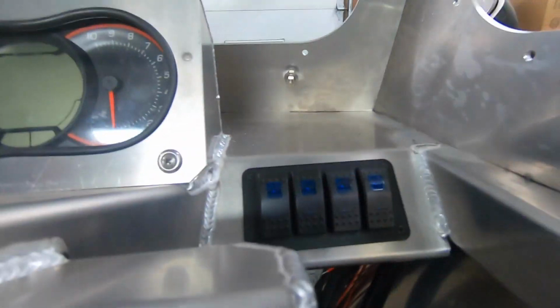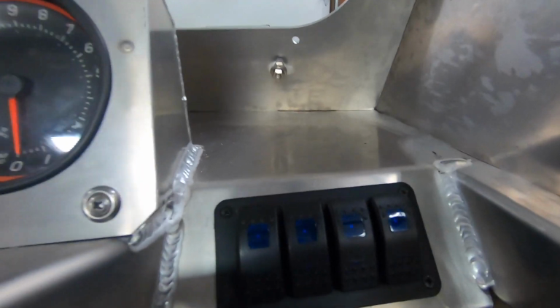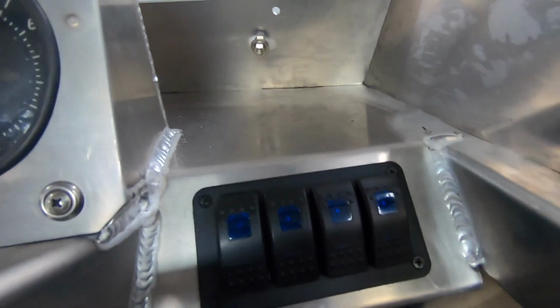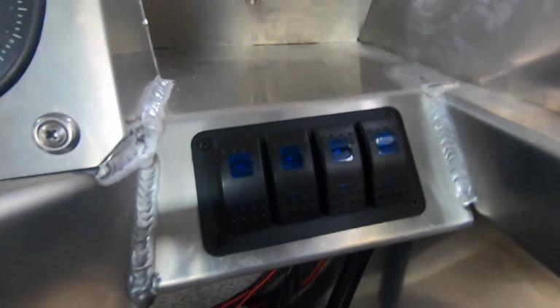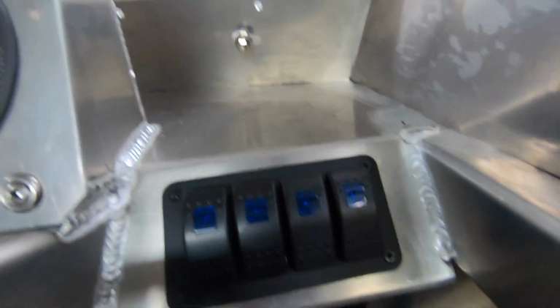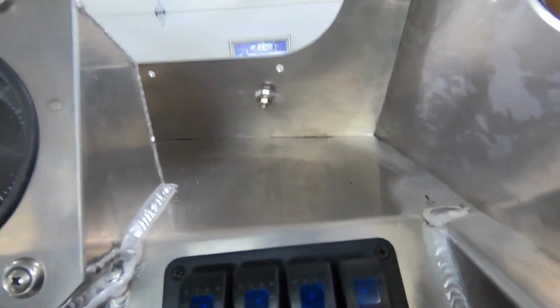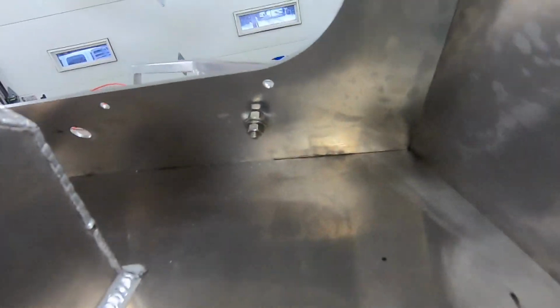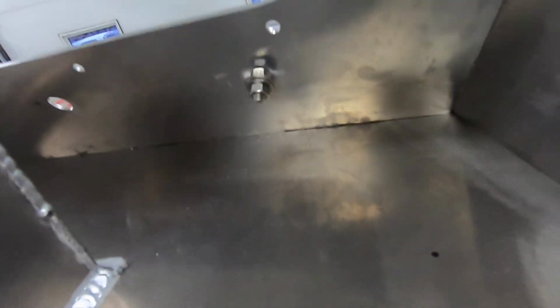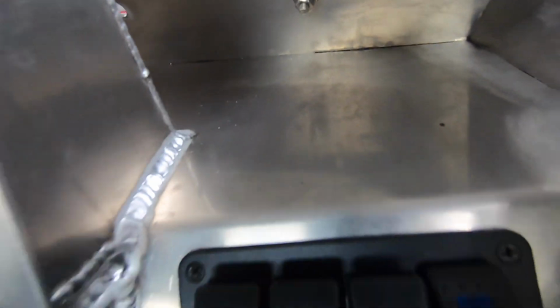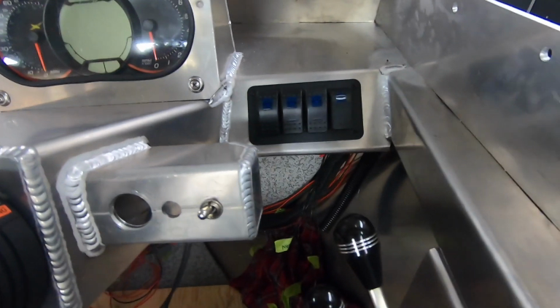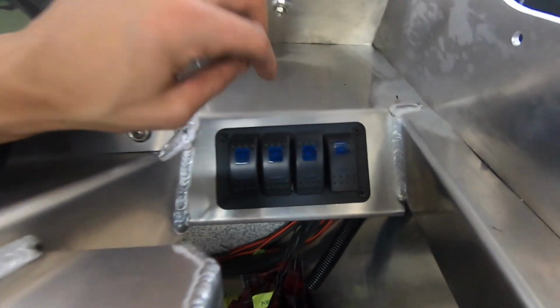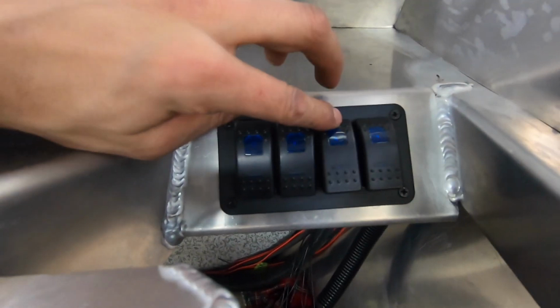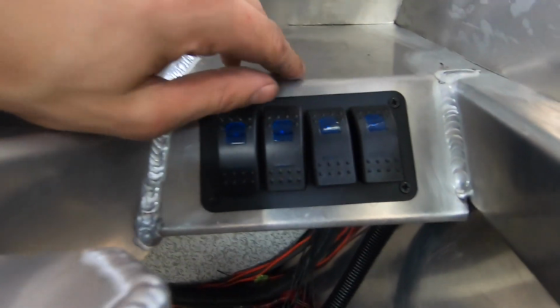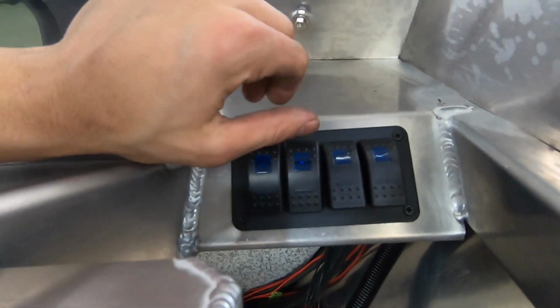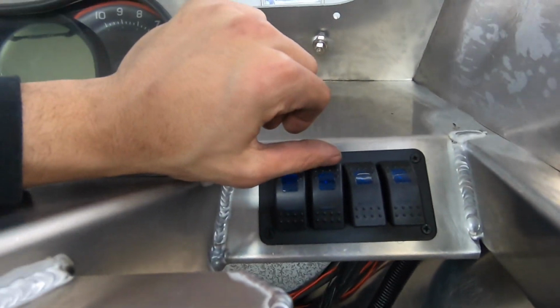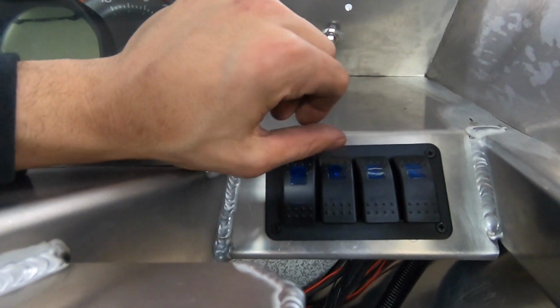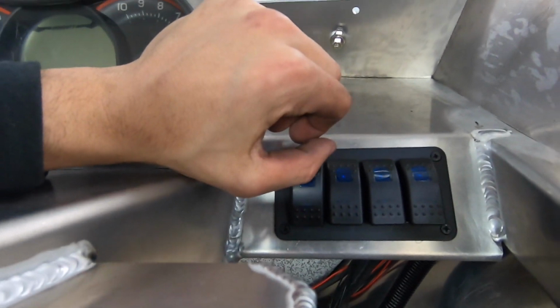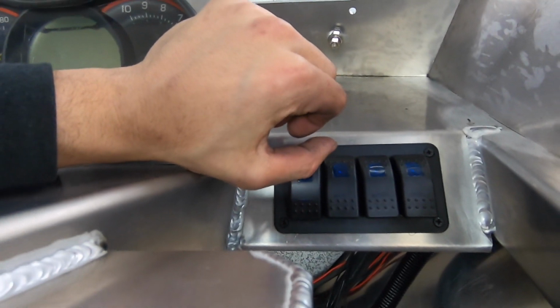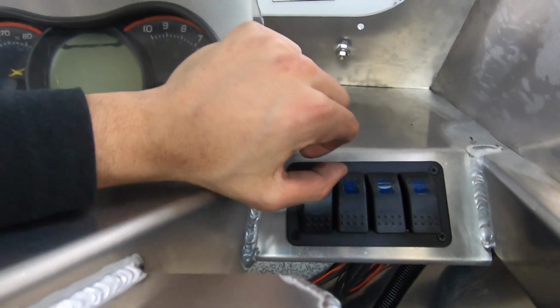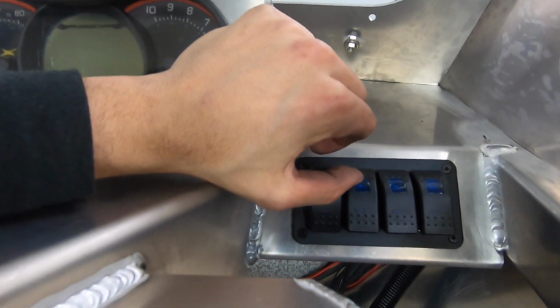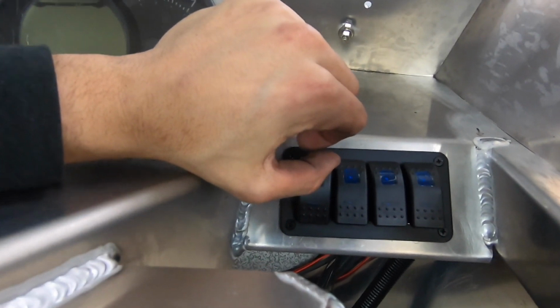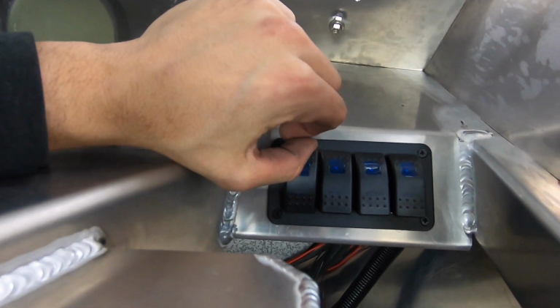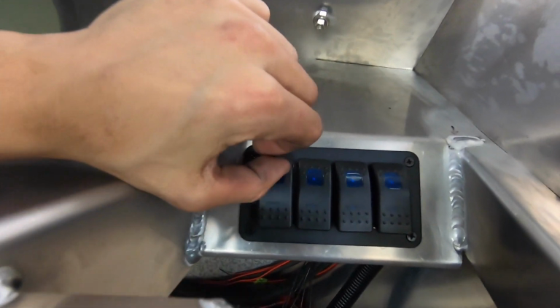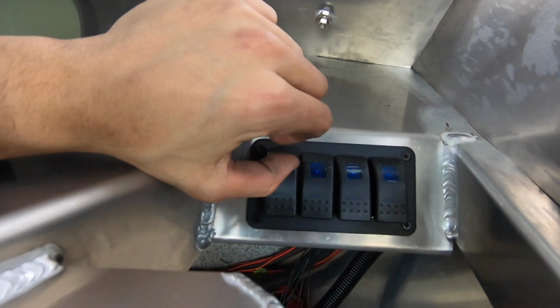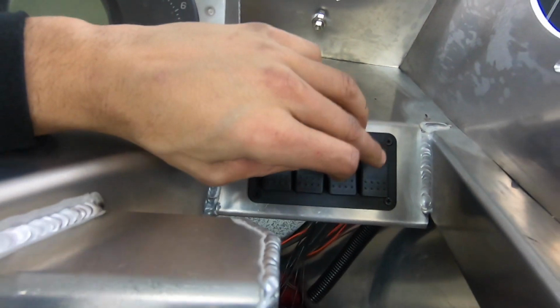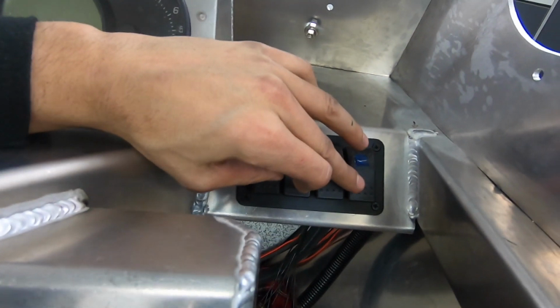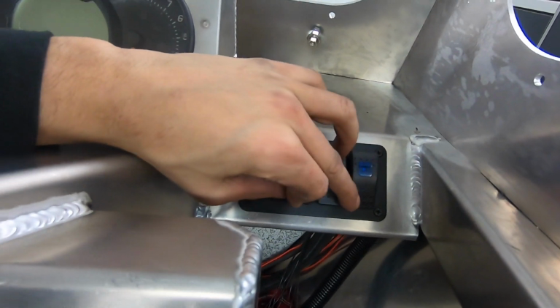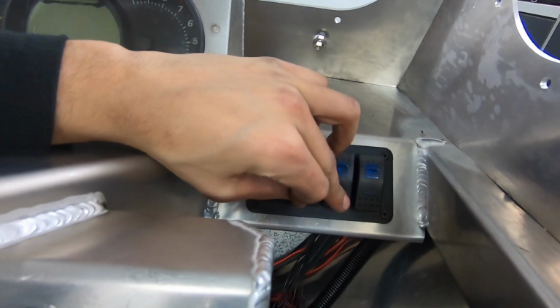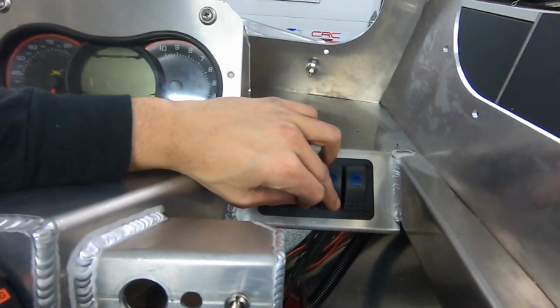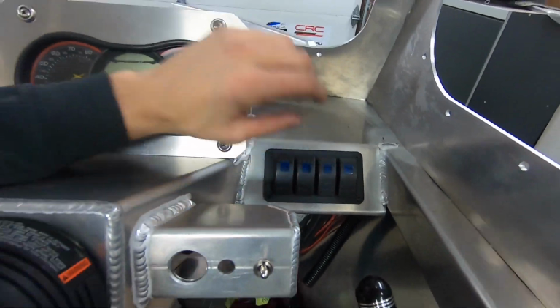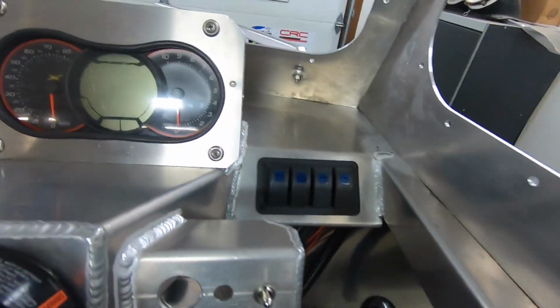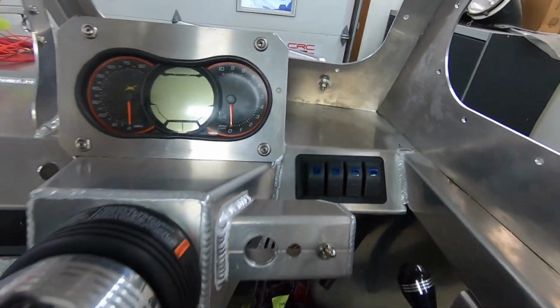And here's the rest of the switches: blower, nav, spotlight, and heater. So those guys go a bit further away.